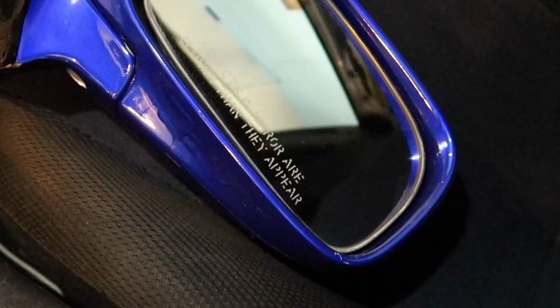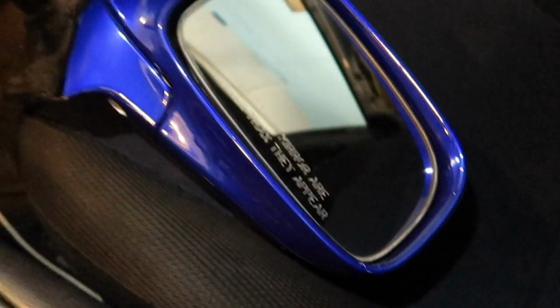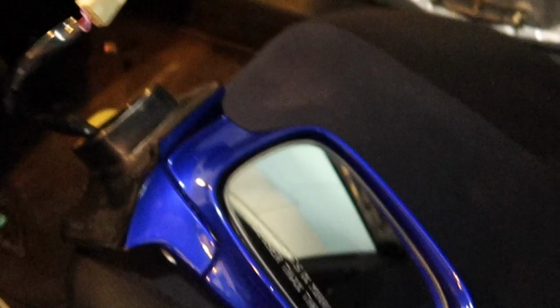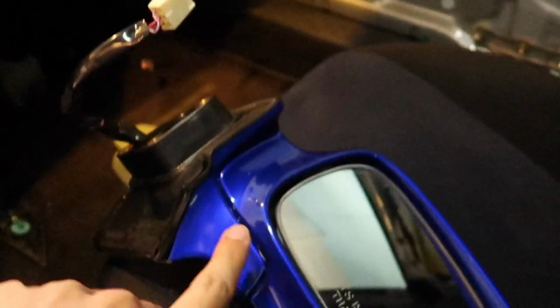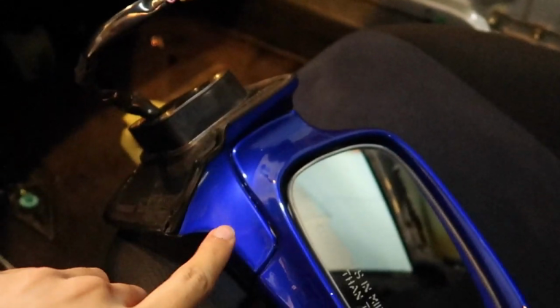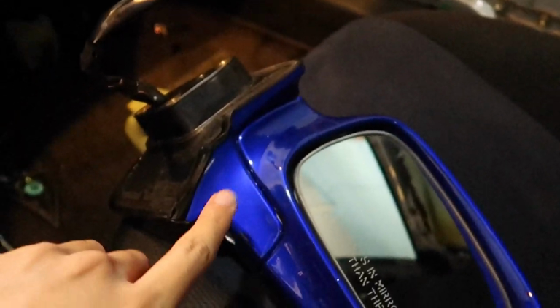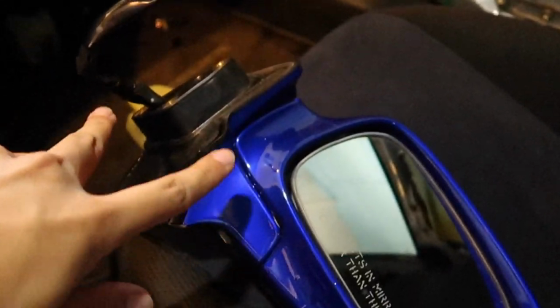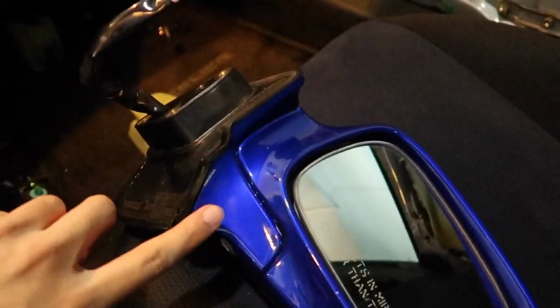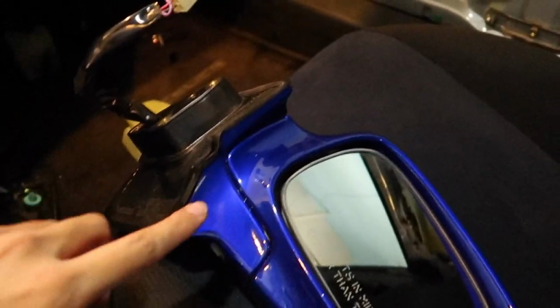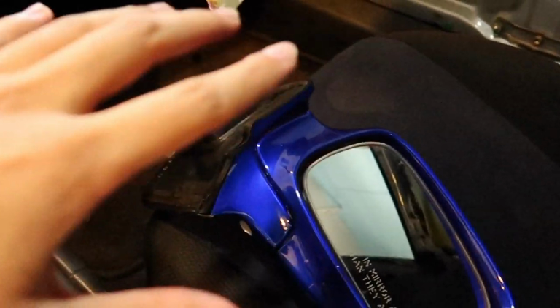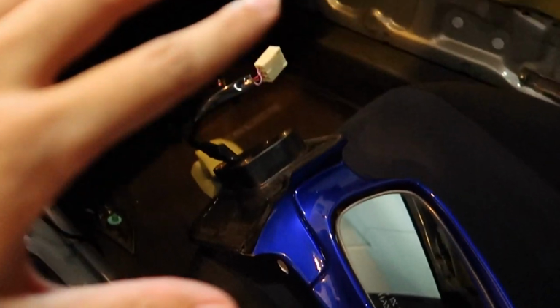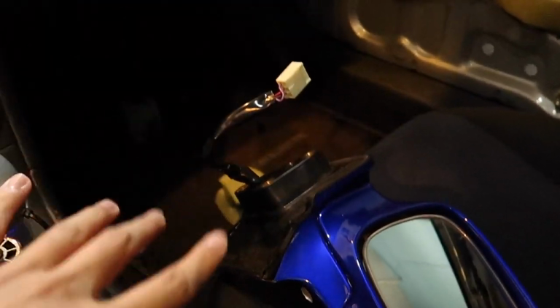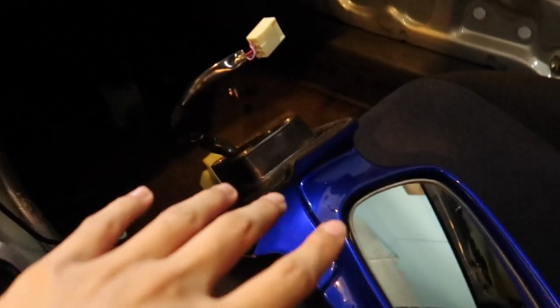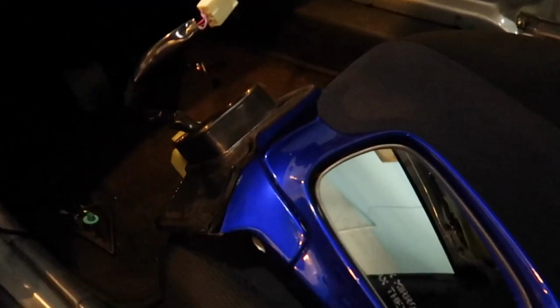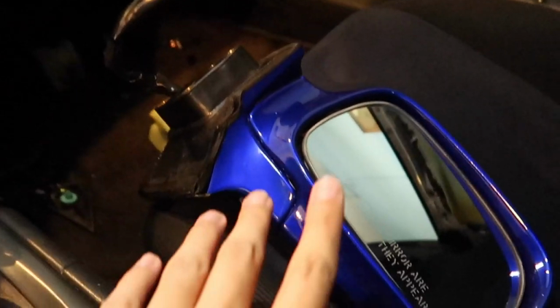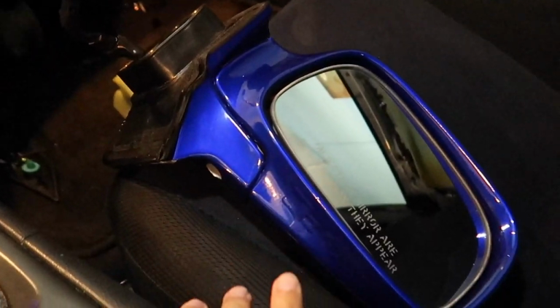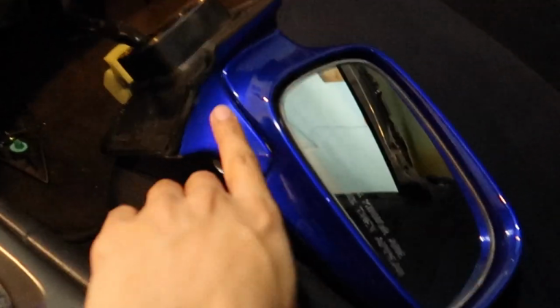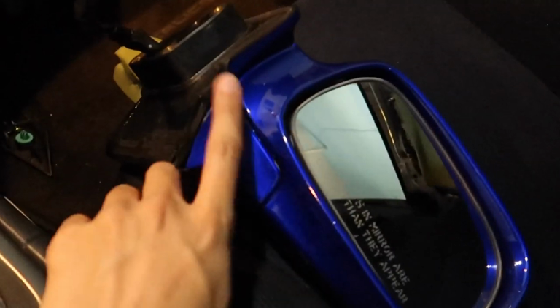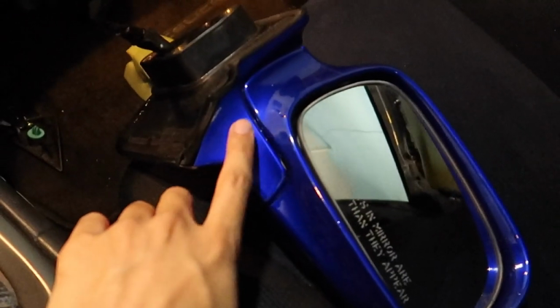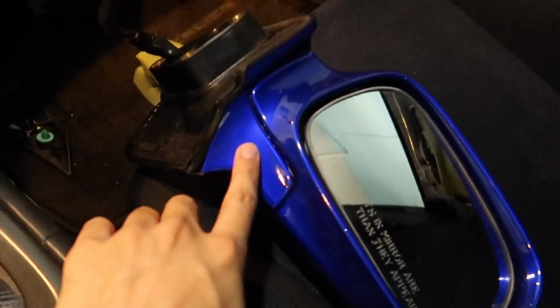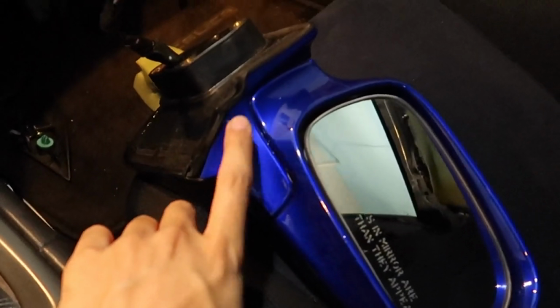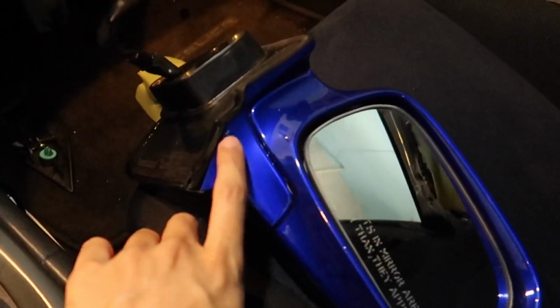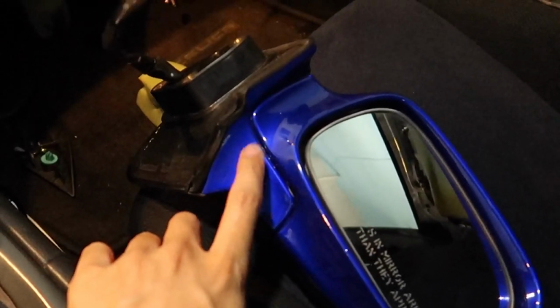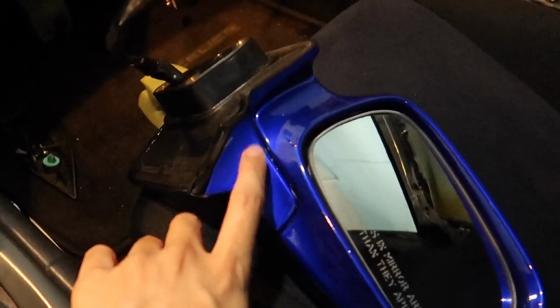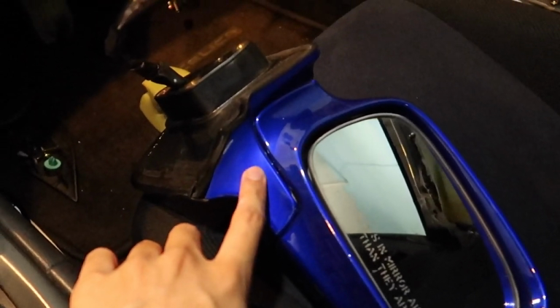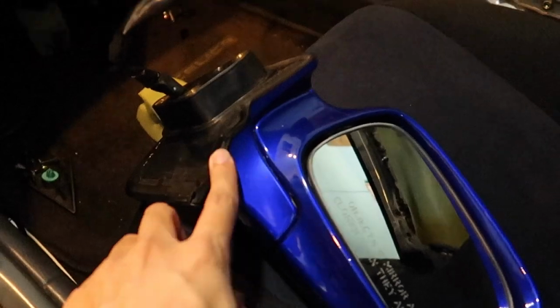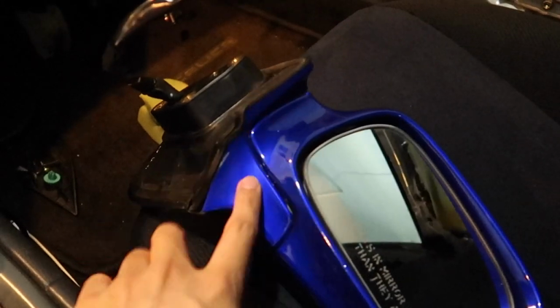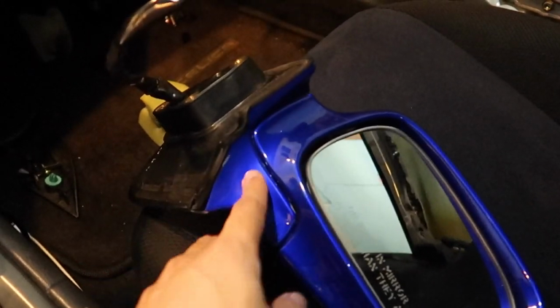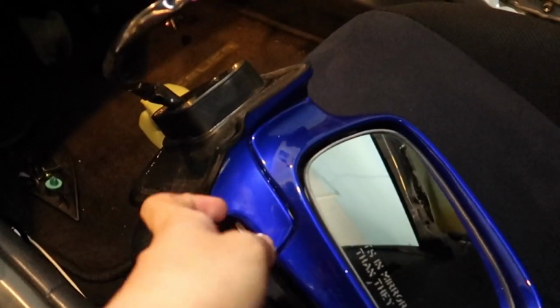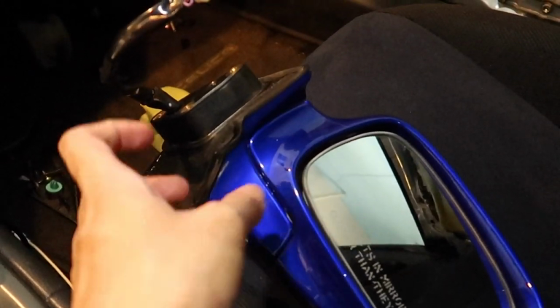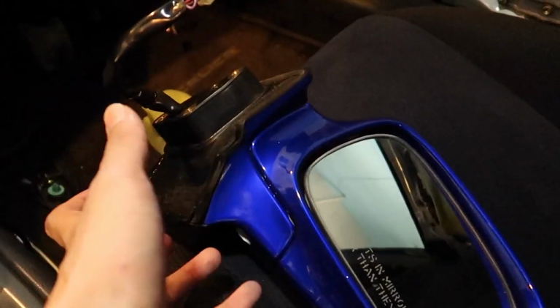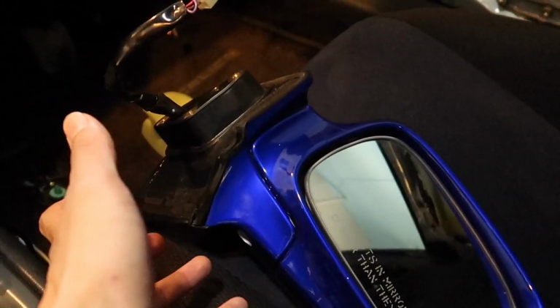I did some research and they were saying to convert right-hand drive mirrors onto left-hand drive, I'd have to switch the base — which is this second piece right here. So I'm going to go ahead and try to do that and see if it works.